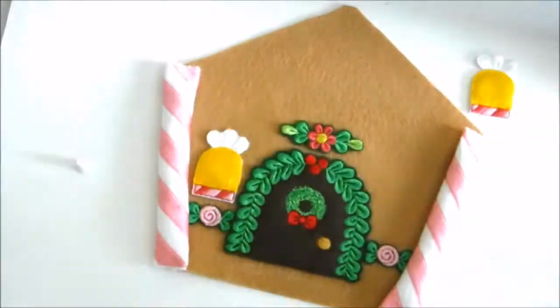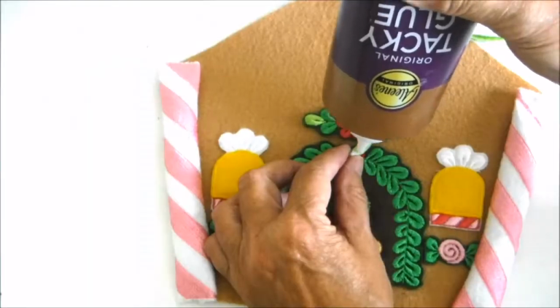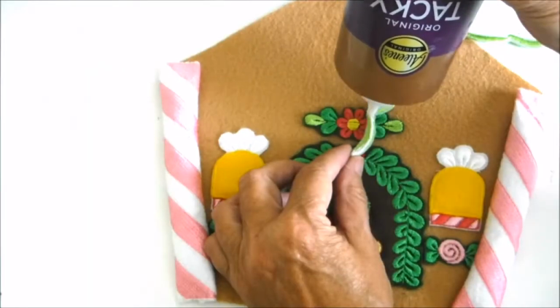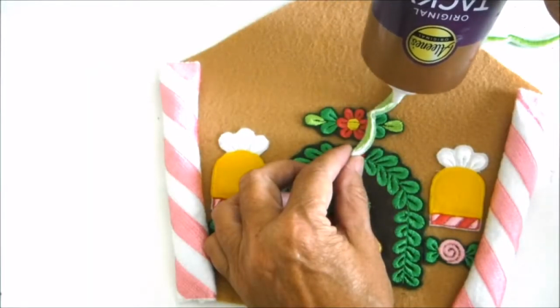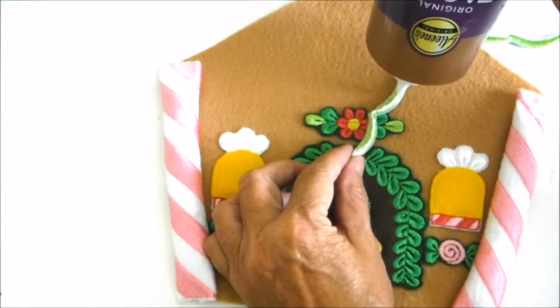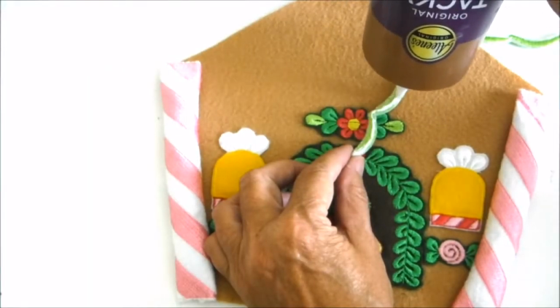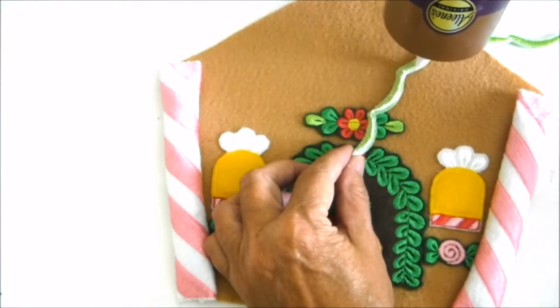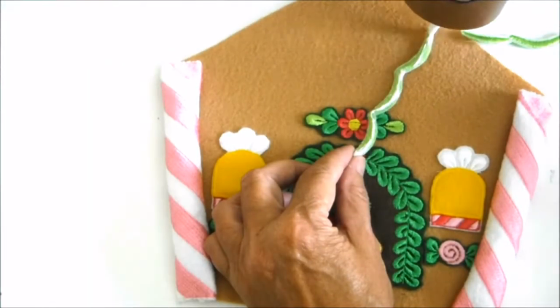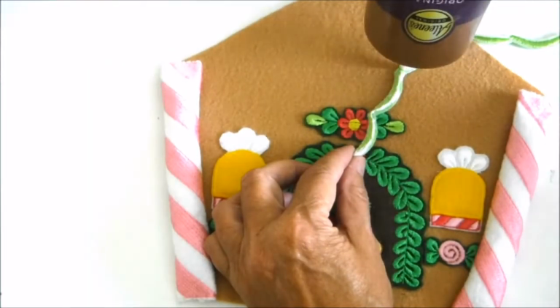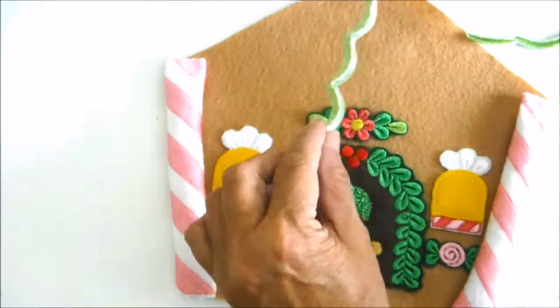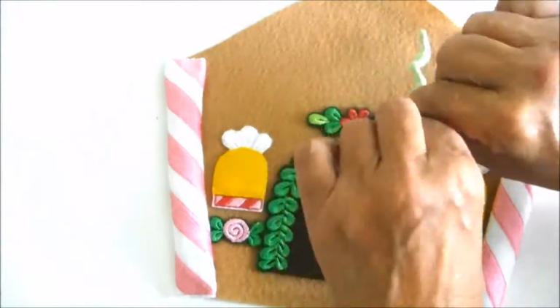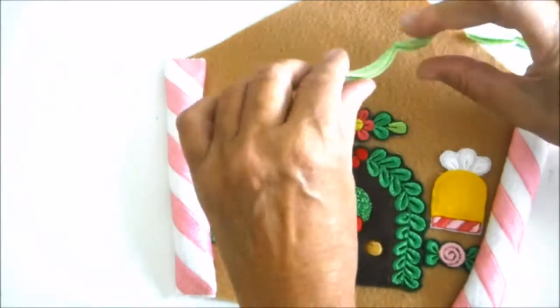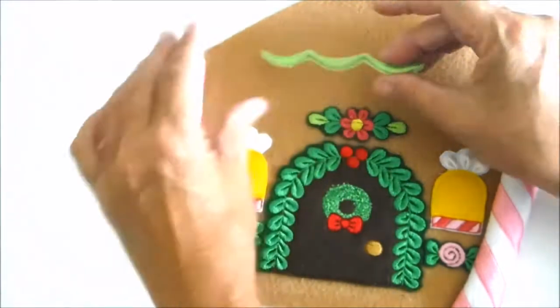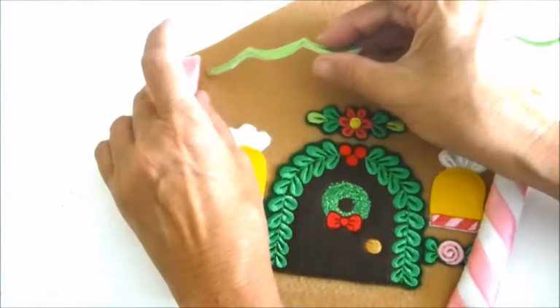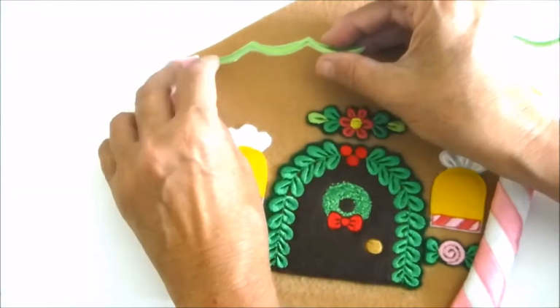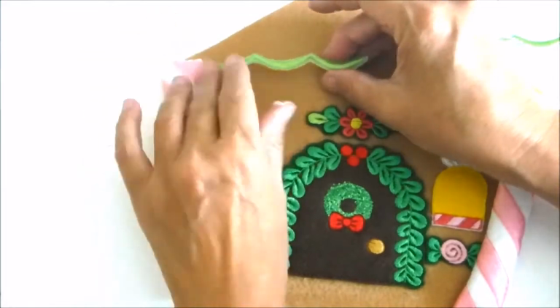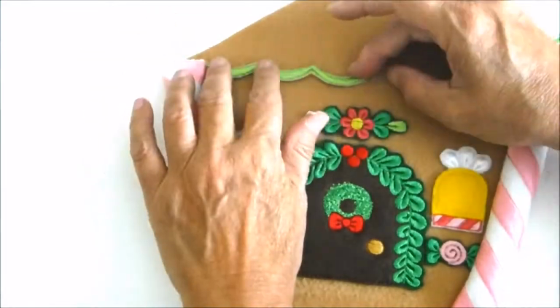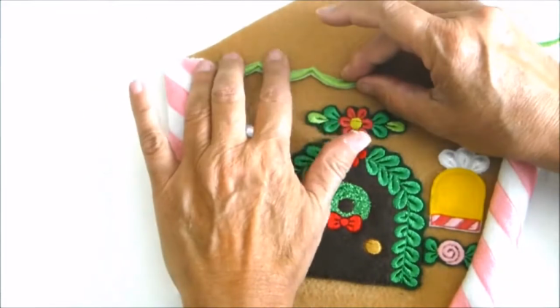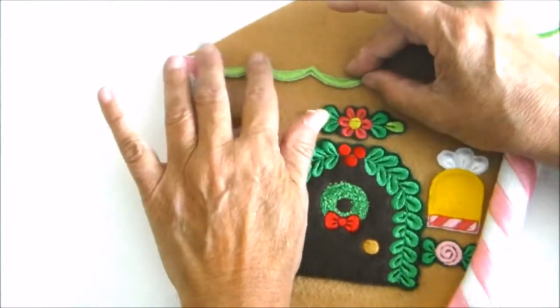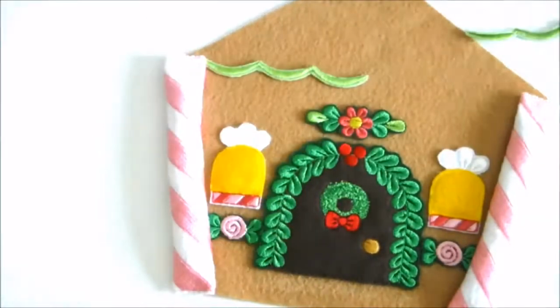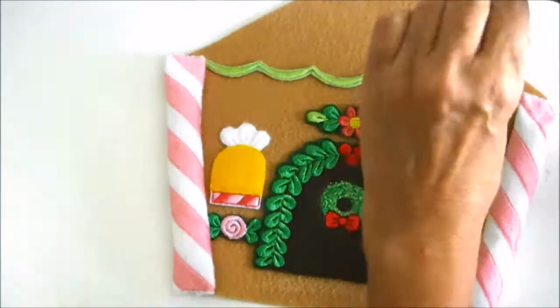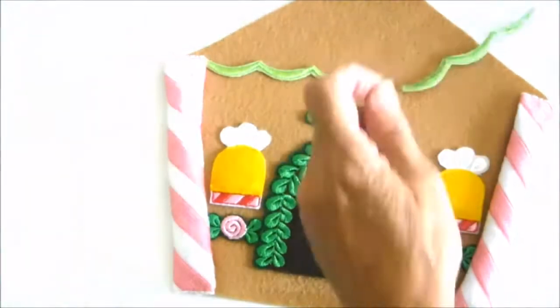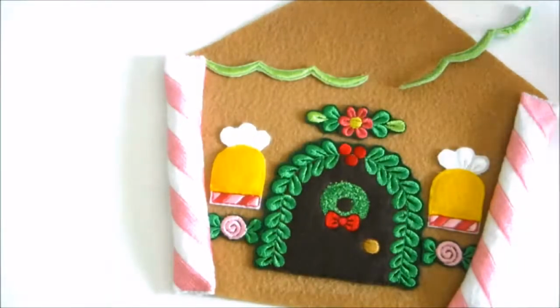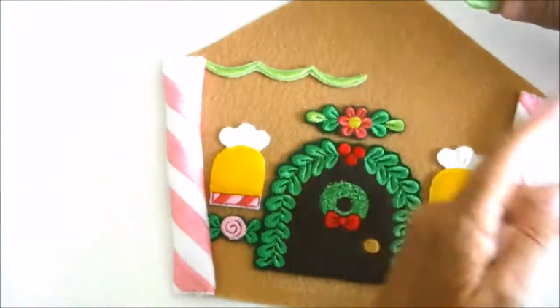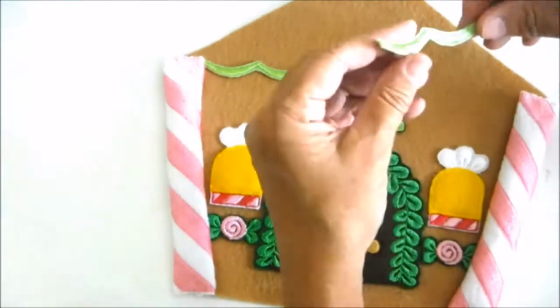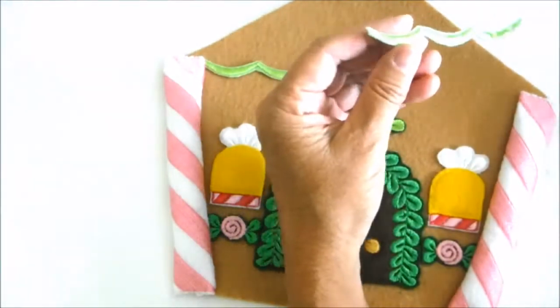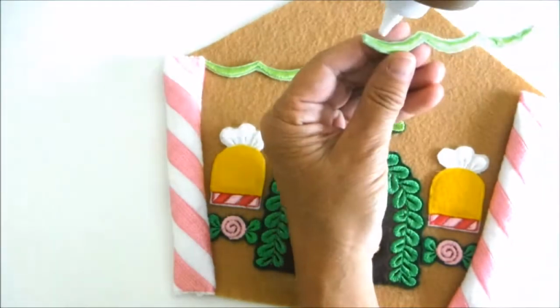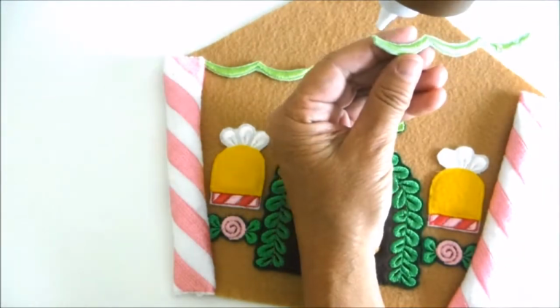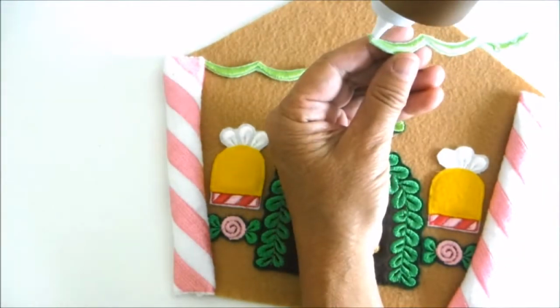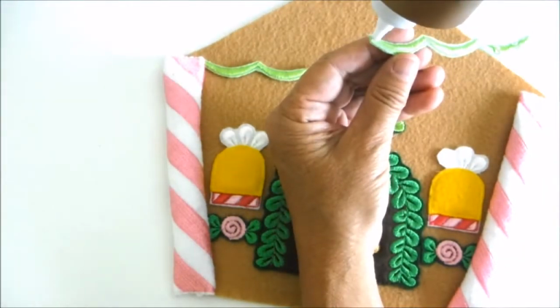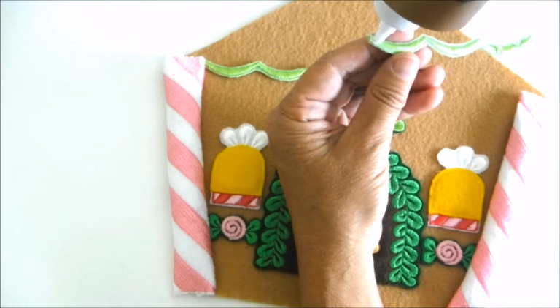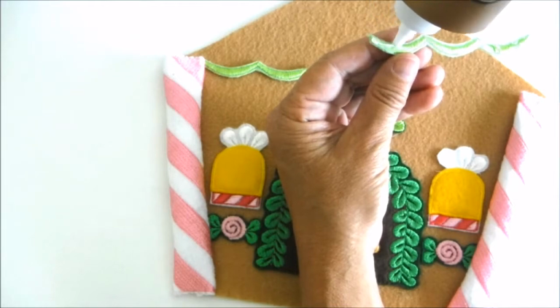Now it's time for the middle scallop trim. I embroidered them on light green felt, cut them out, and now I'm gluing them to the middle of the house — one on each side.